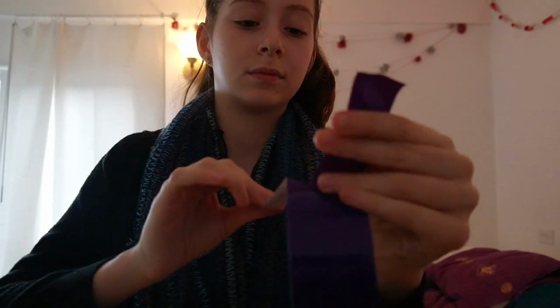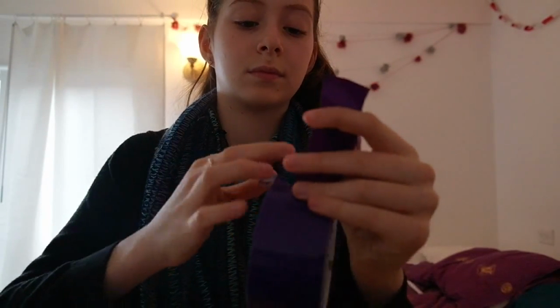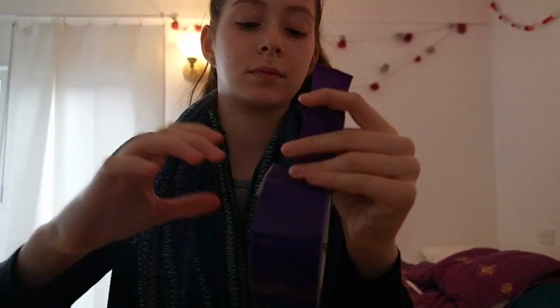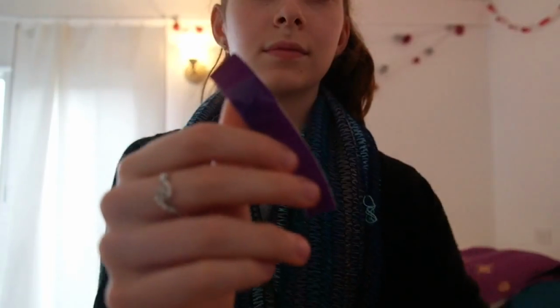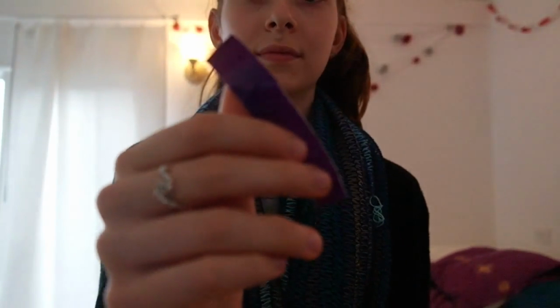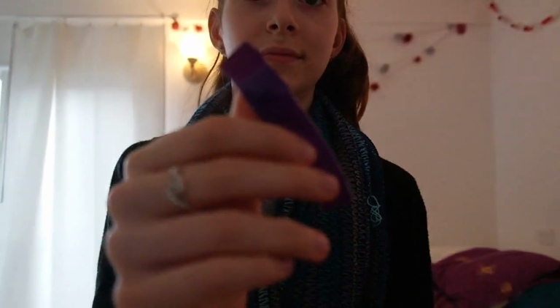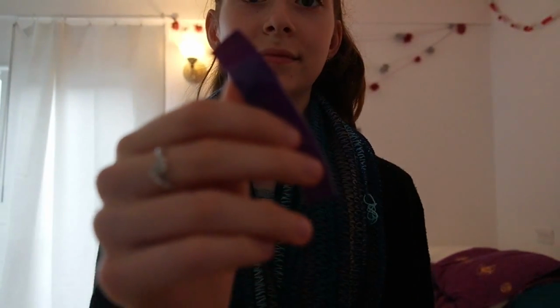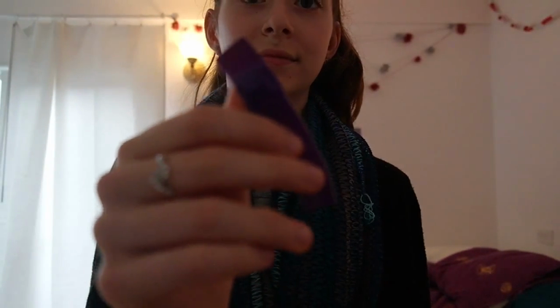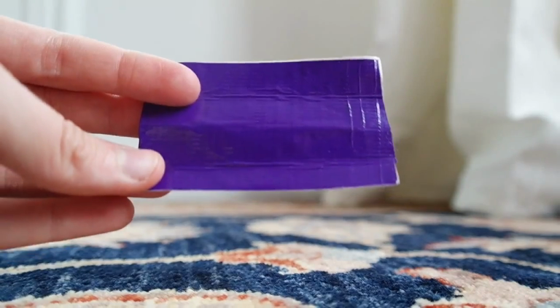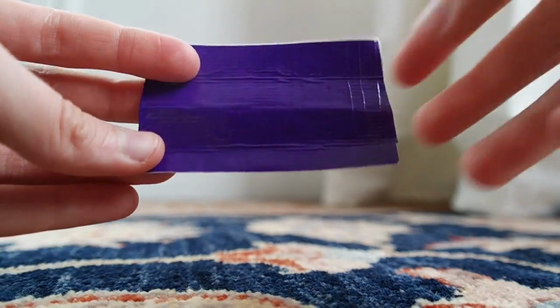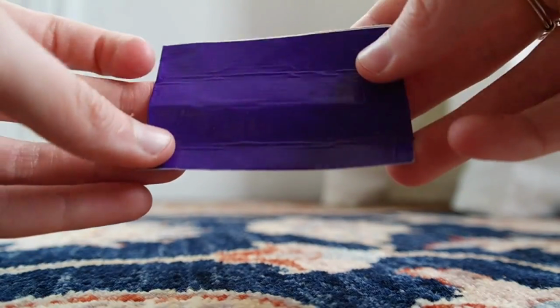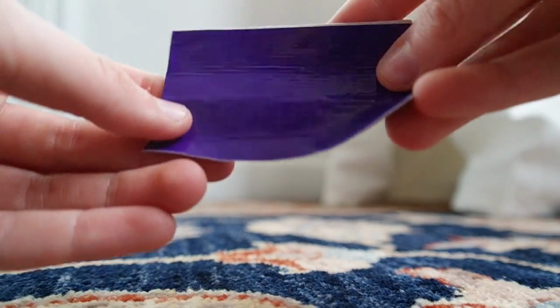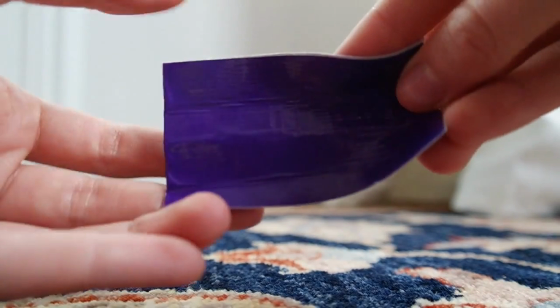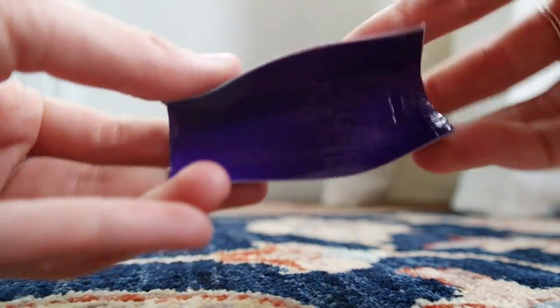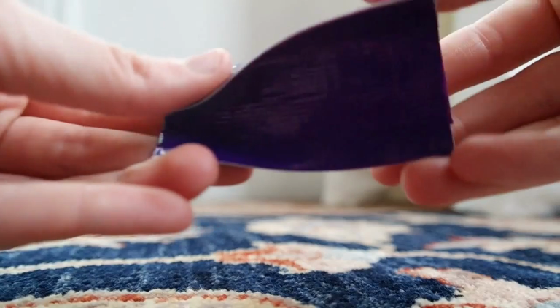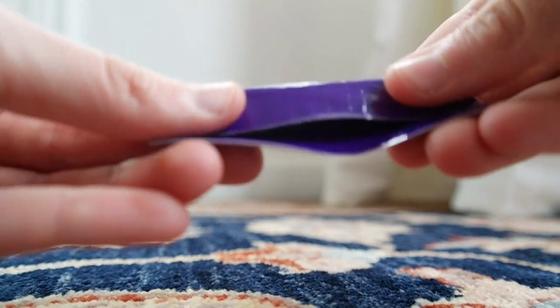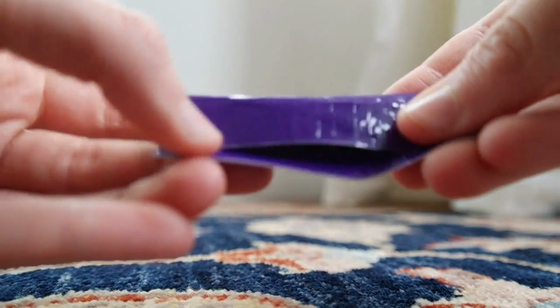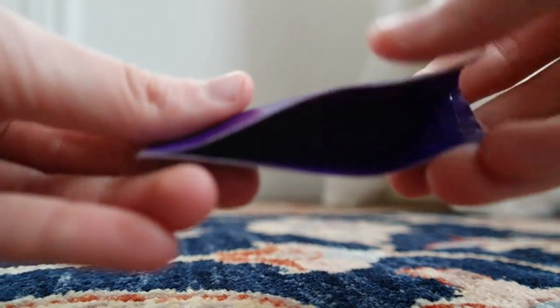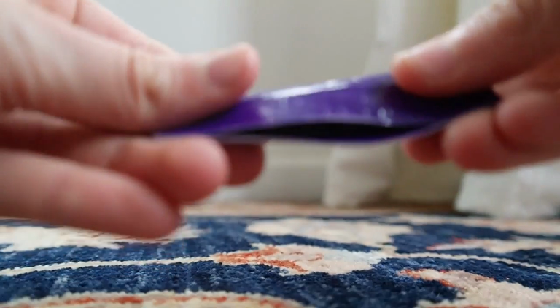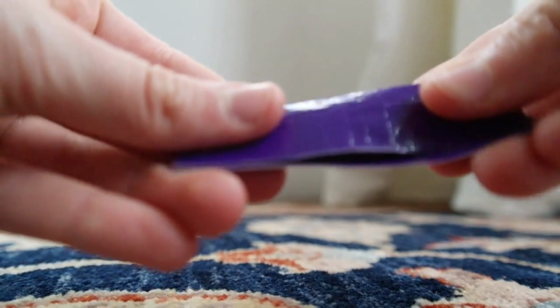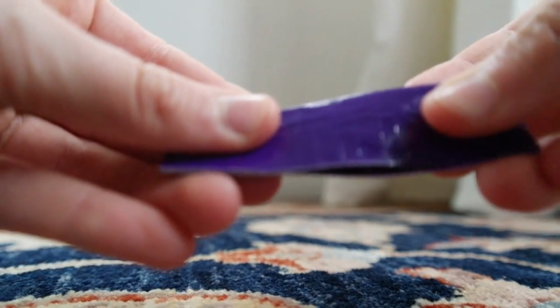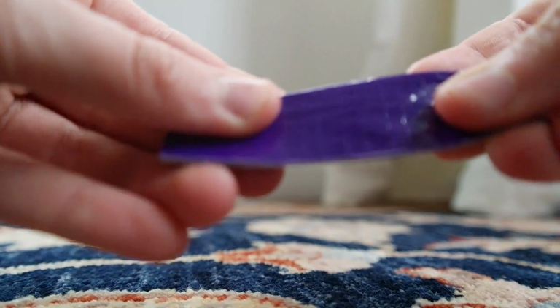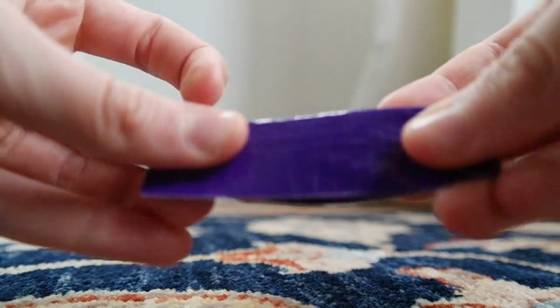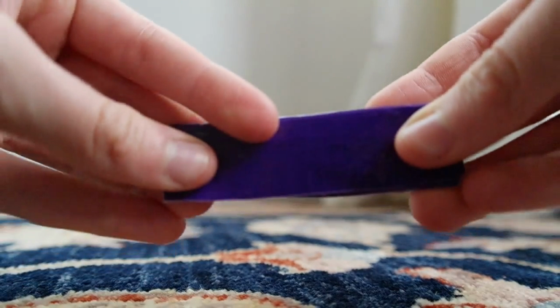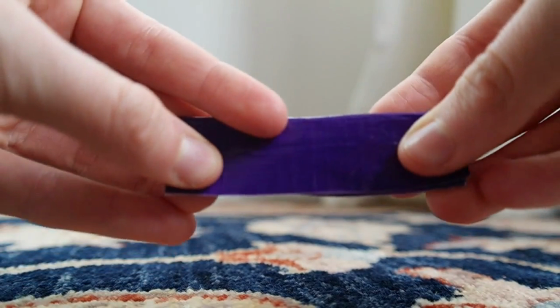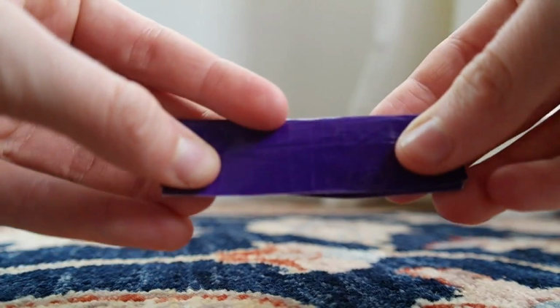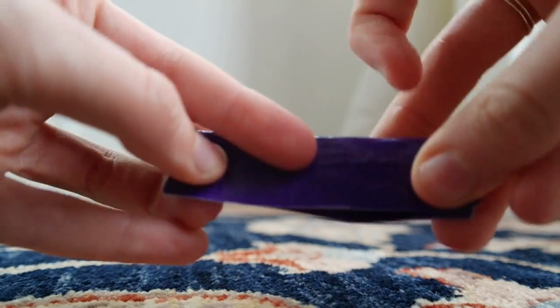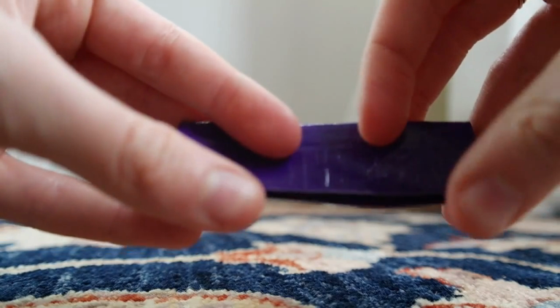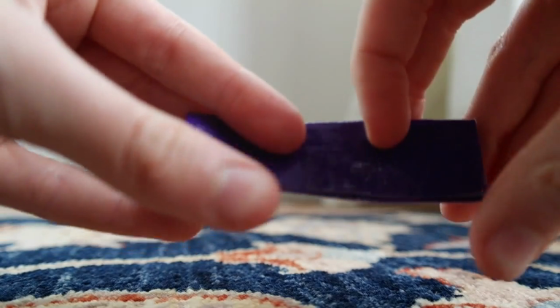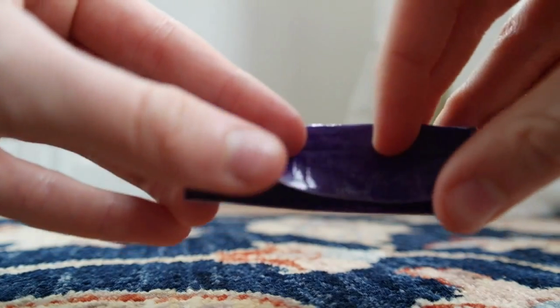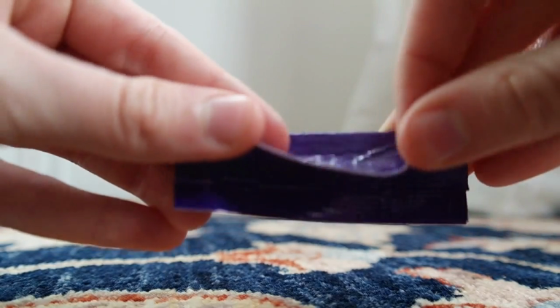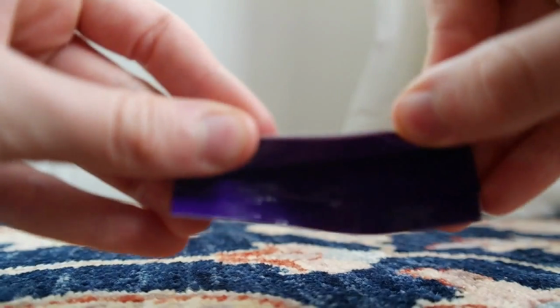Now you just want to take out your strip that's folded in half and fold it in half again so it looks like this. Then take the side that is facing towards you and fold it up so it looks like this.